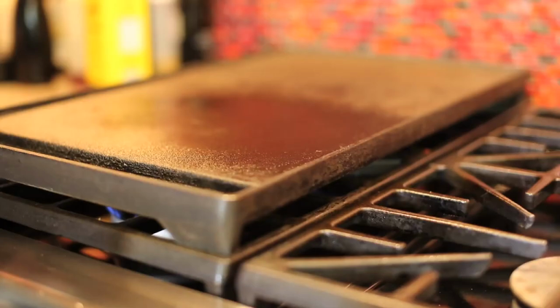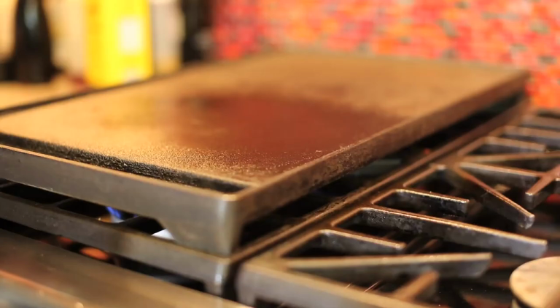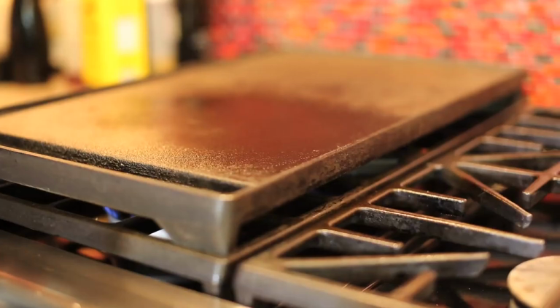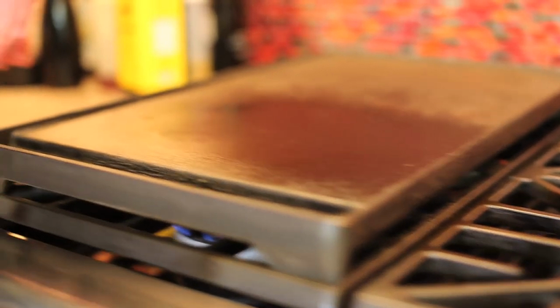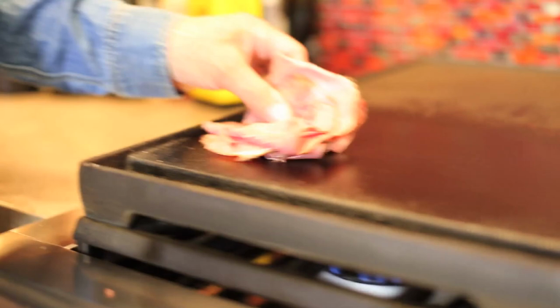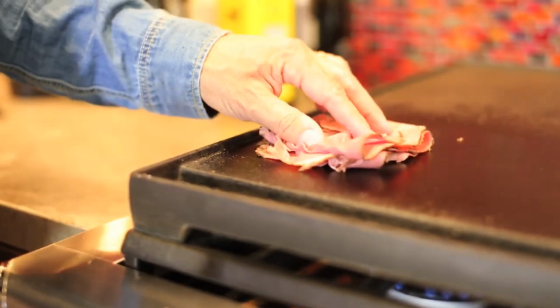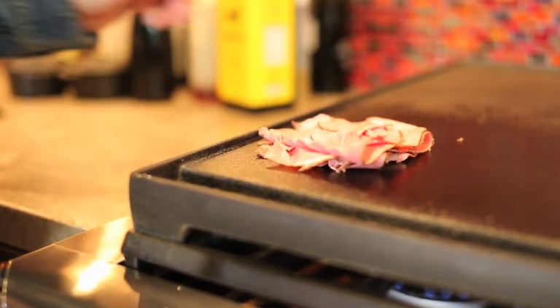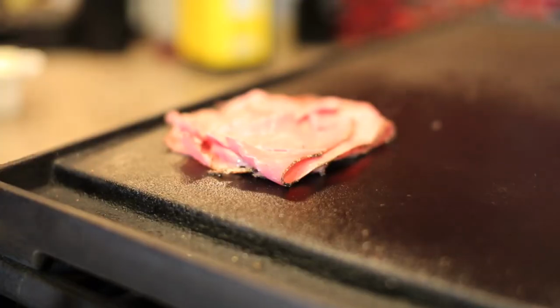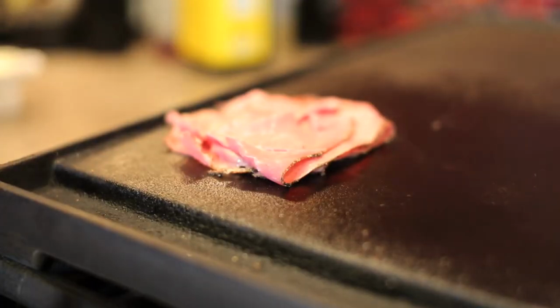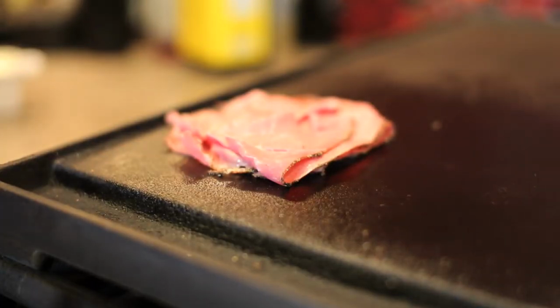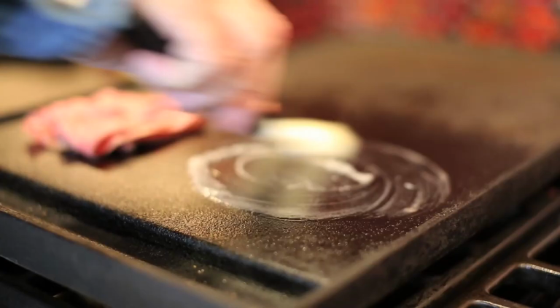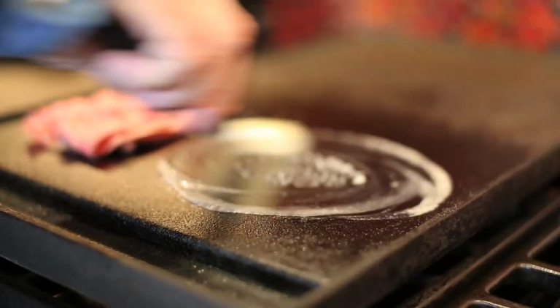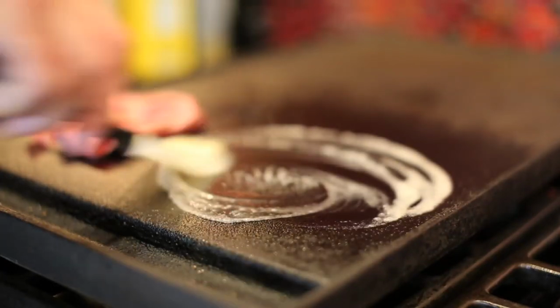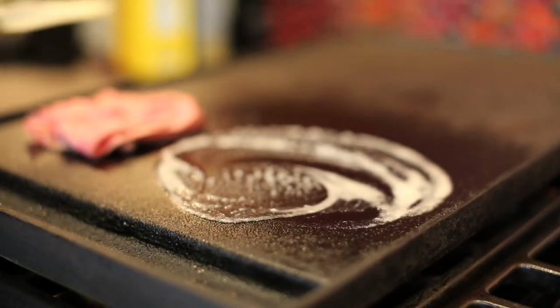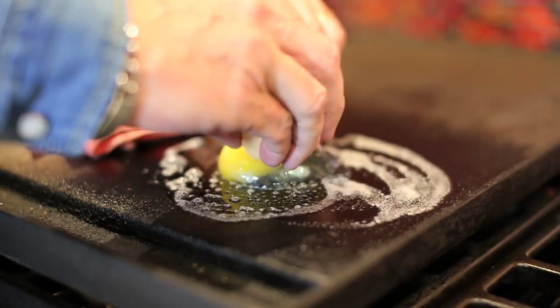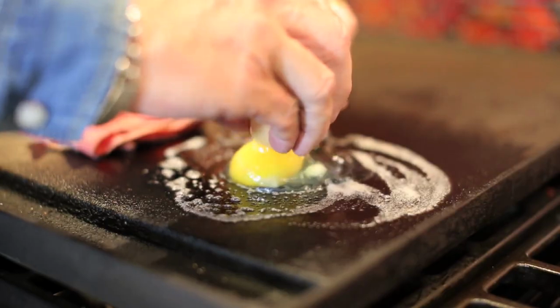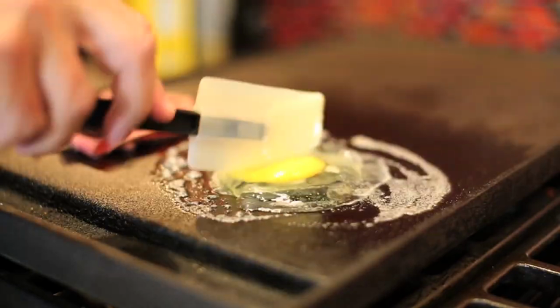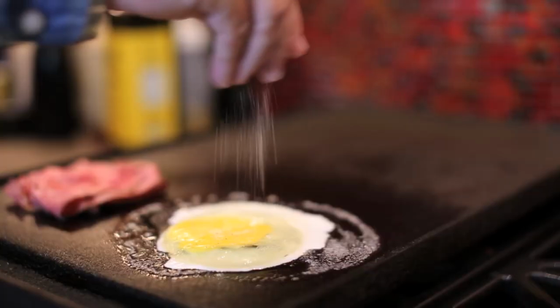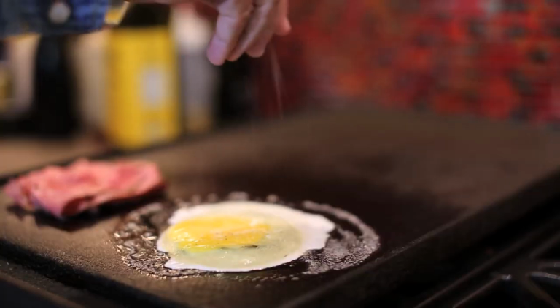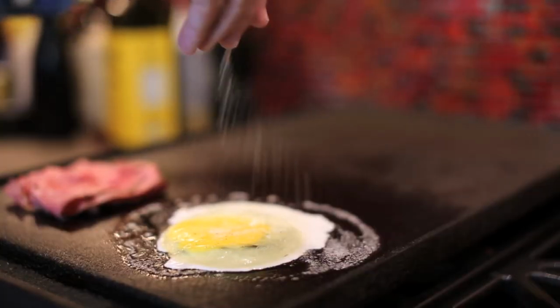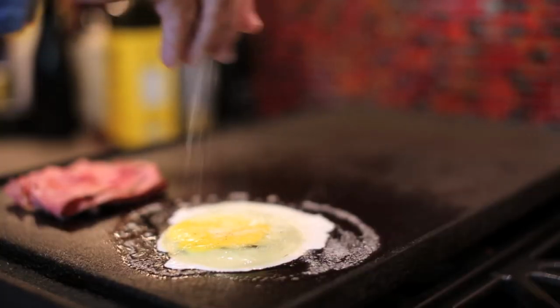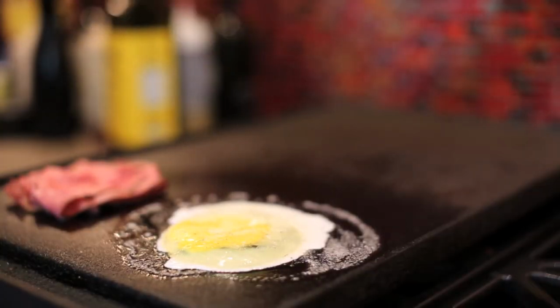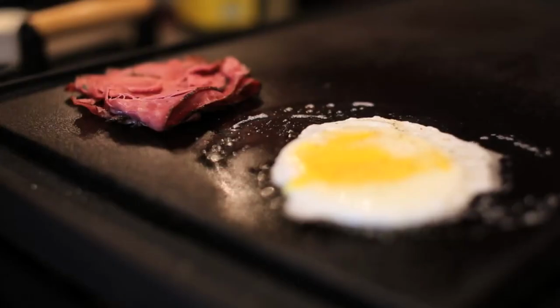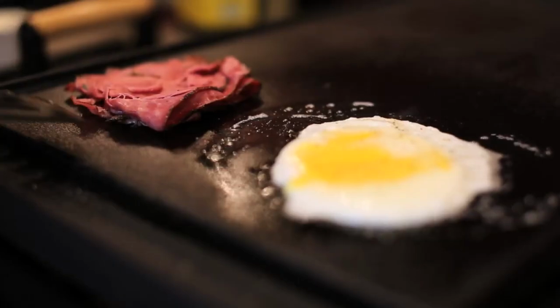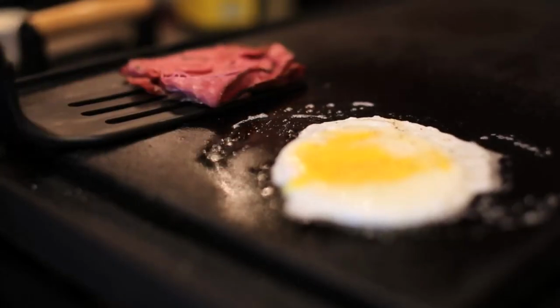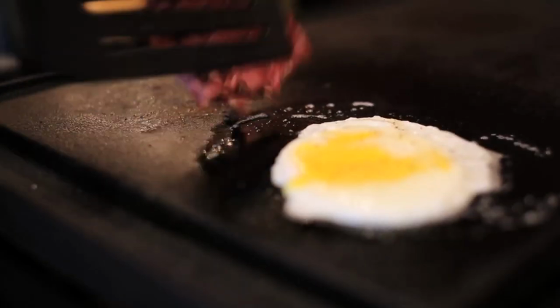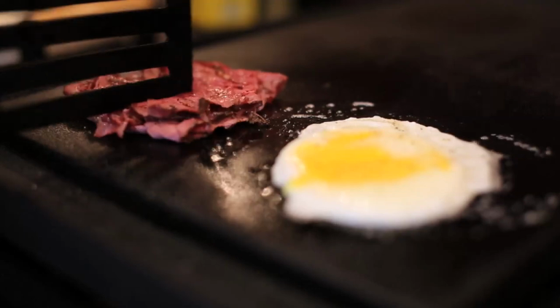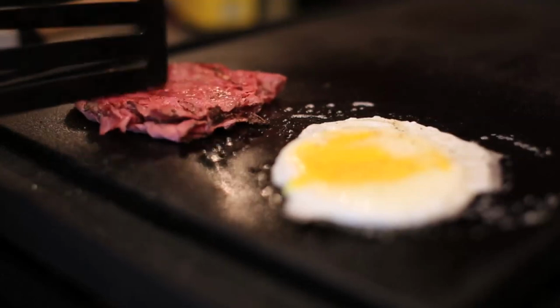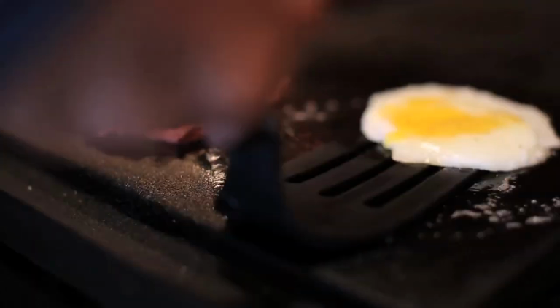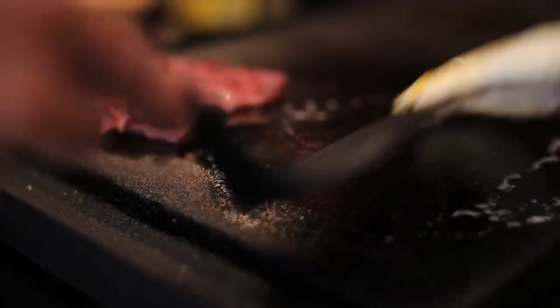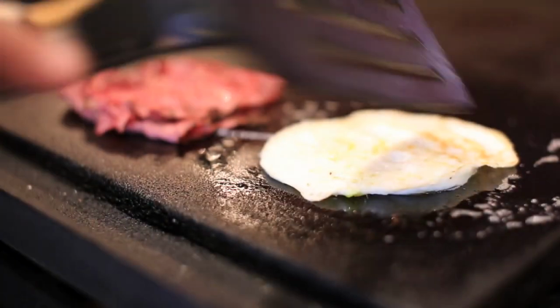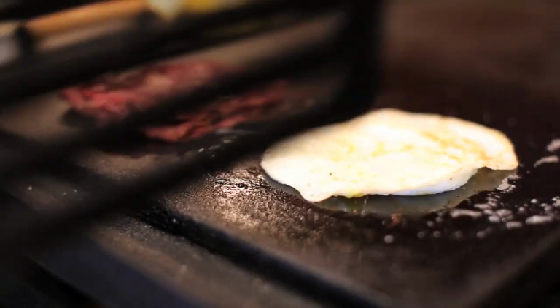Heat a non-stick pan or a griddle and add some sliced deli pastrami. Then add a little butter and crack an egg, break the yolk and season with salt and pepper. When lightly brown, flip the pastrami, then flip the egg and add a piece of cheese.